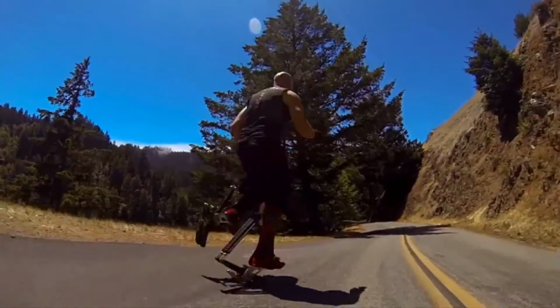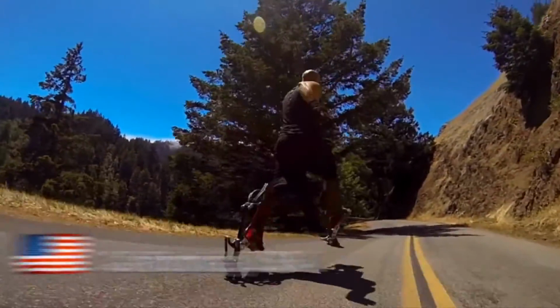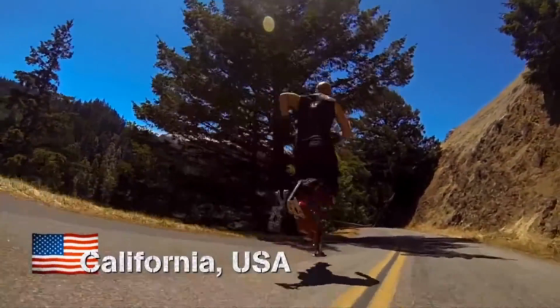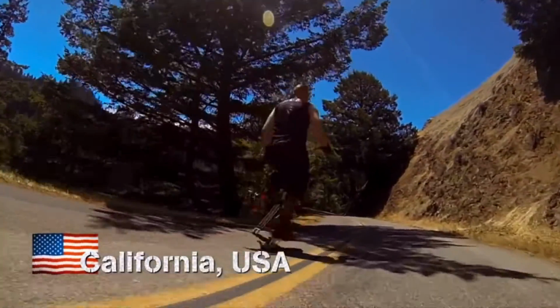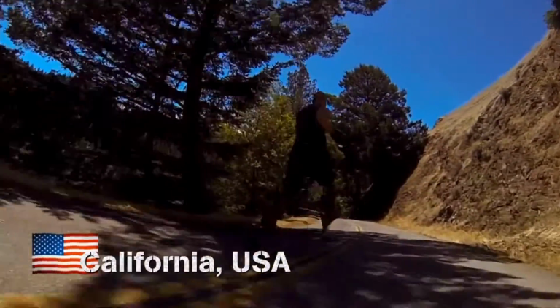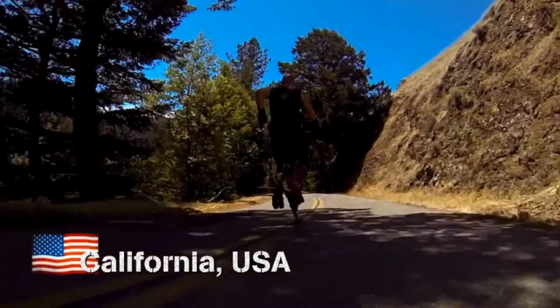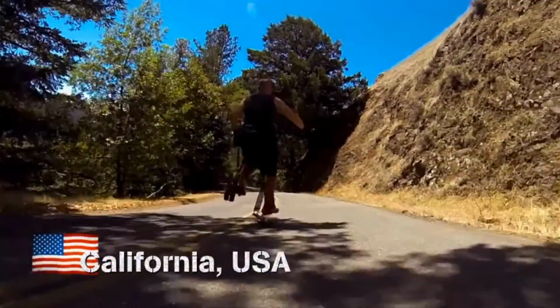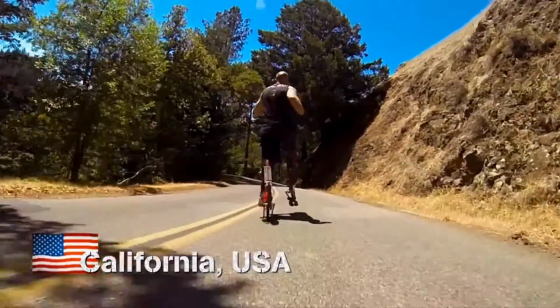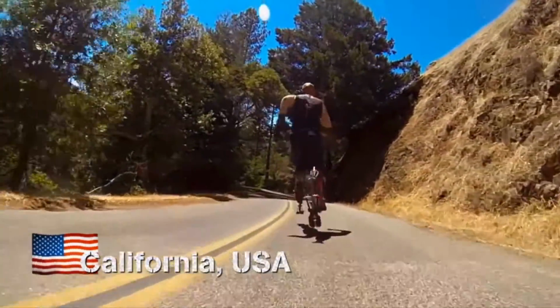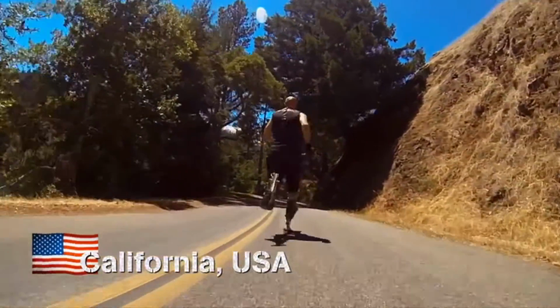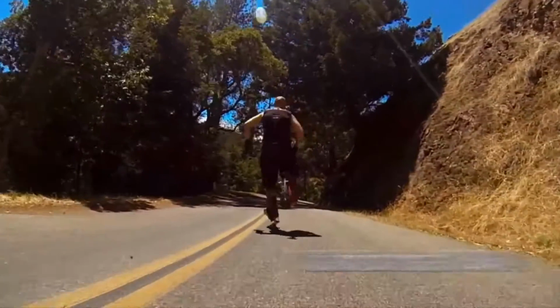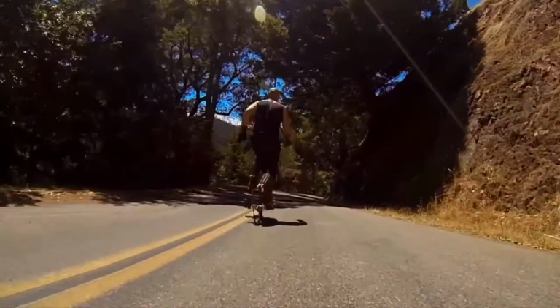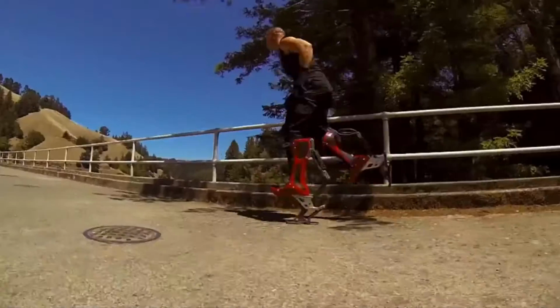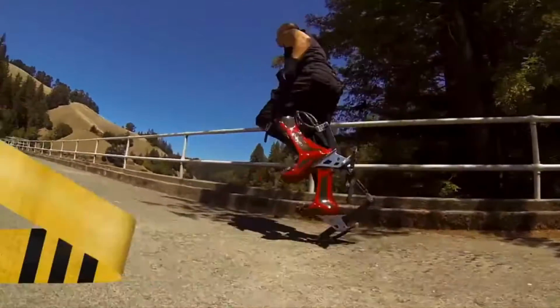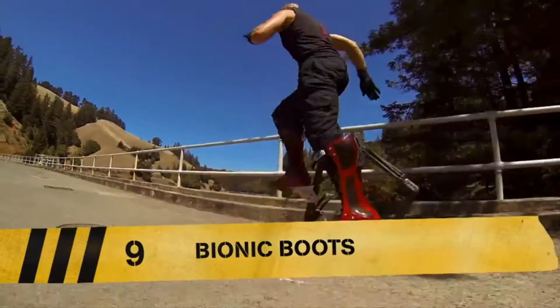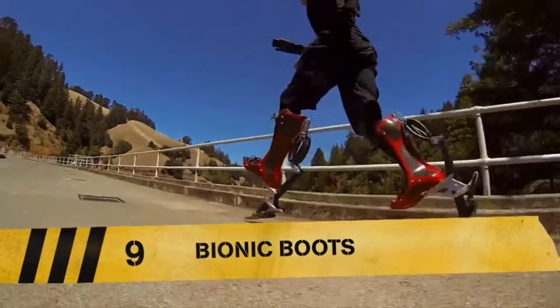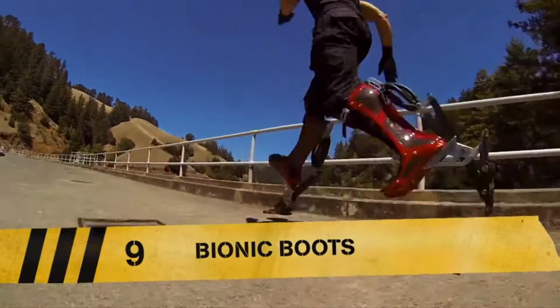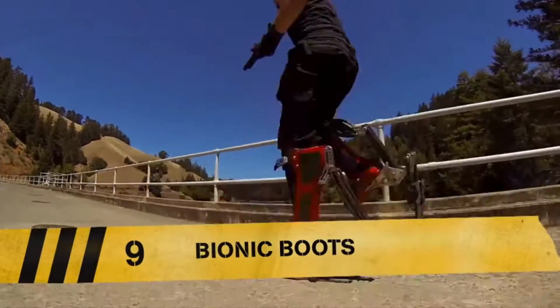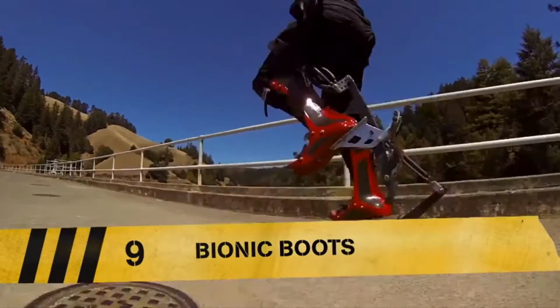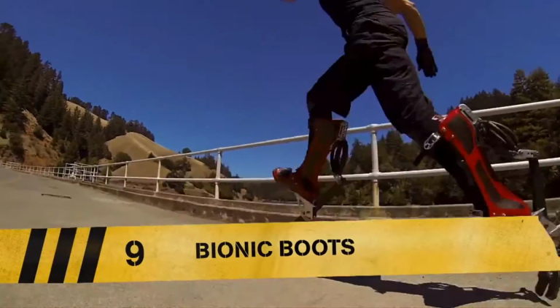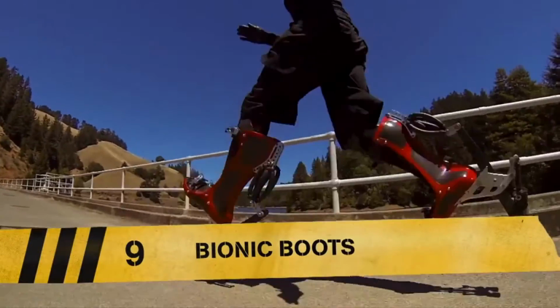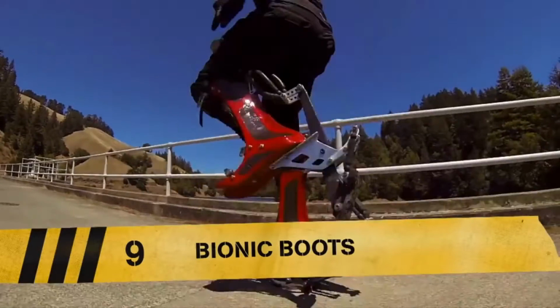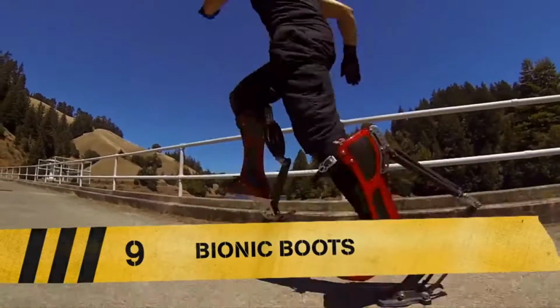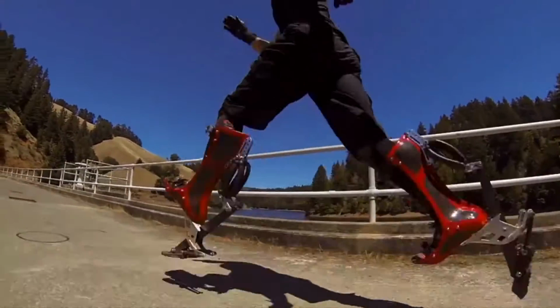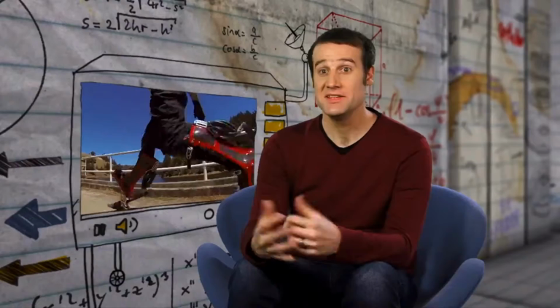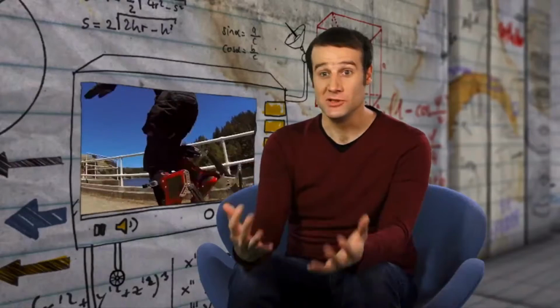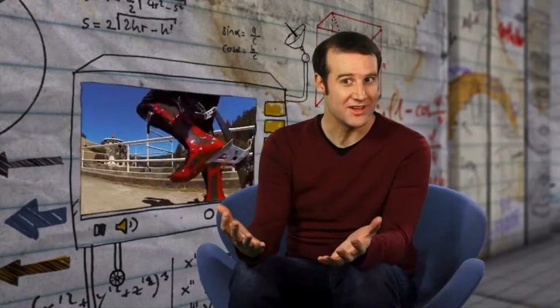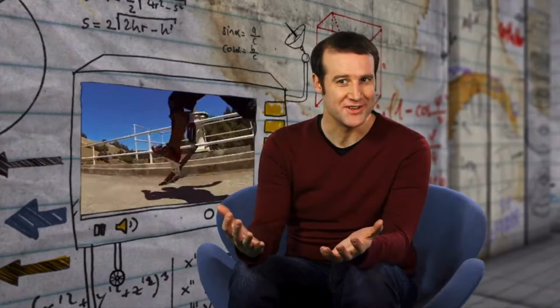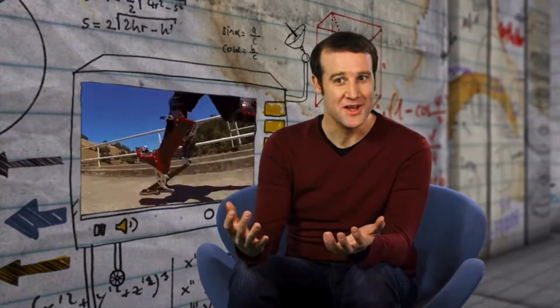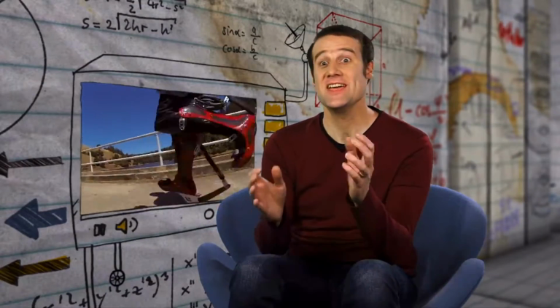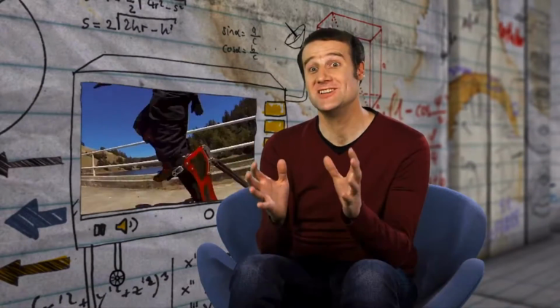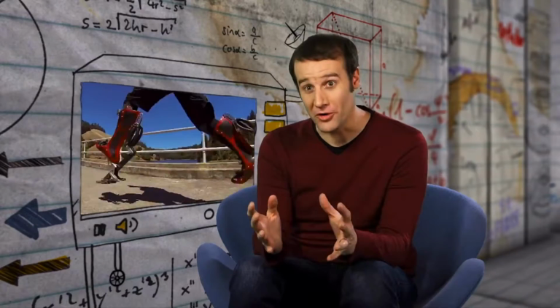This is San Franciscan inventor Kiahi Seymour and his red bionic boots, running at speeds no human has run before. These boots look like science fiction, but they actually work.